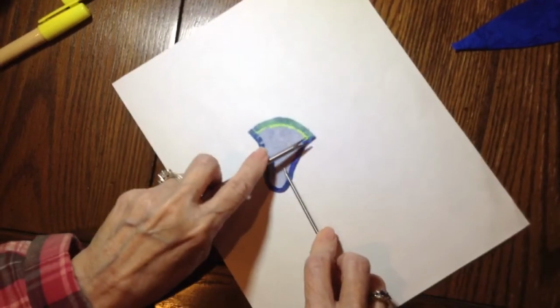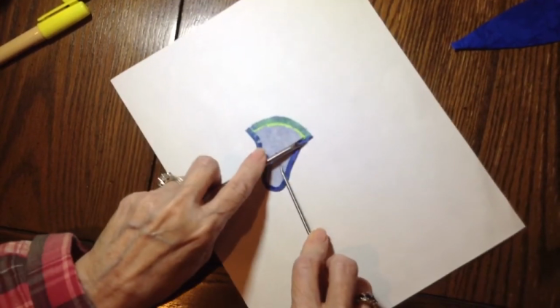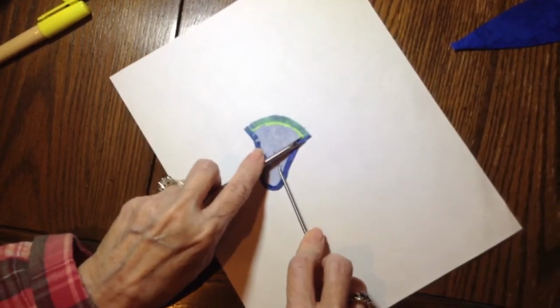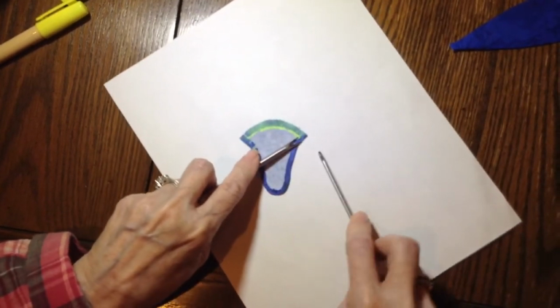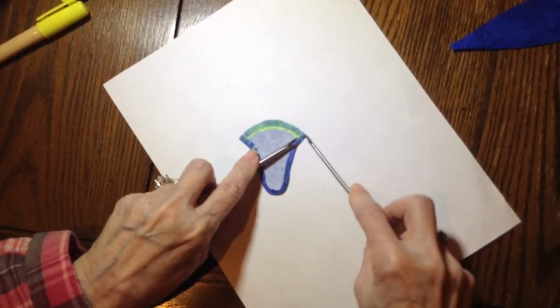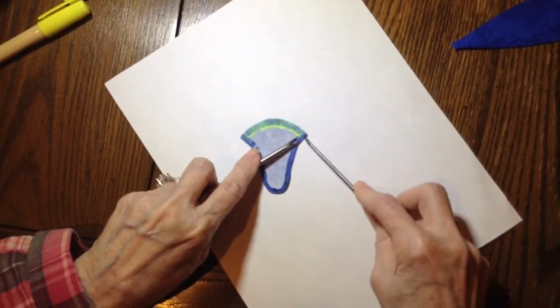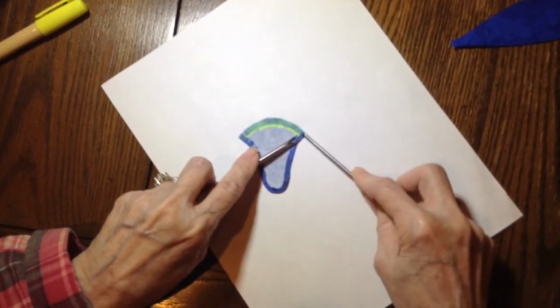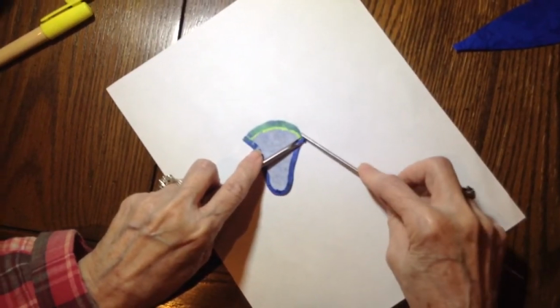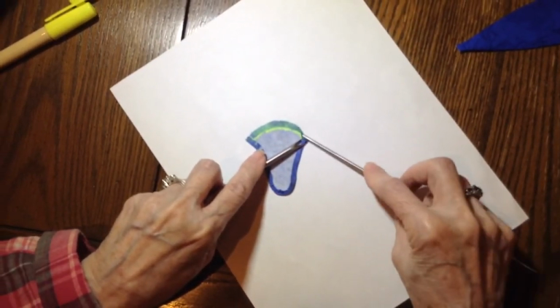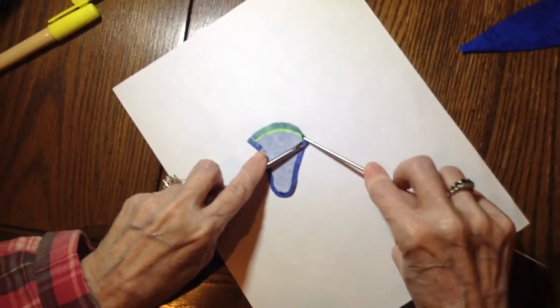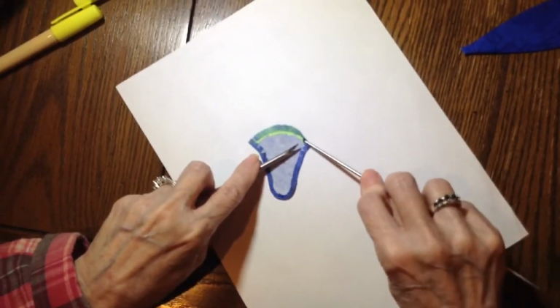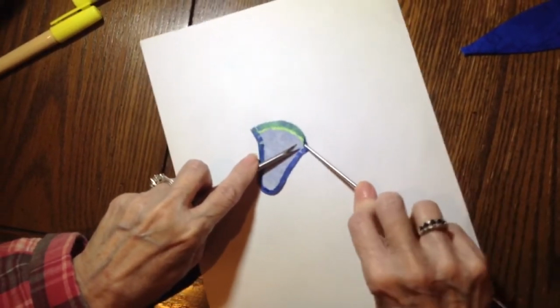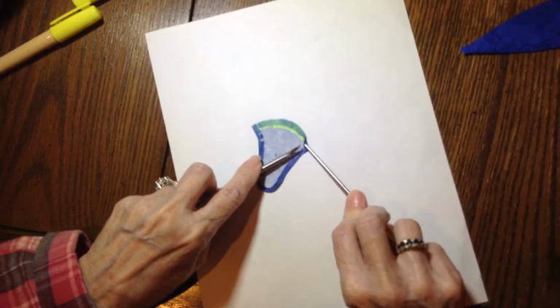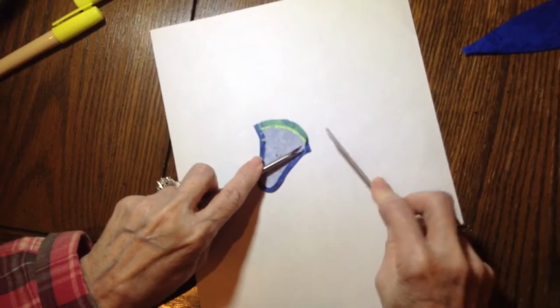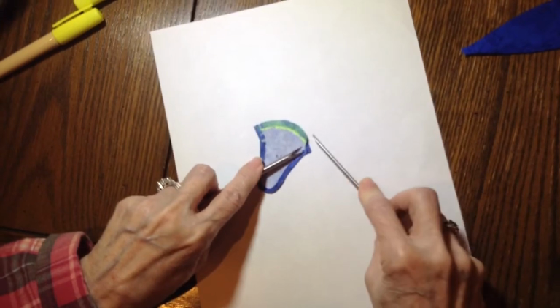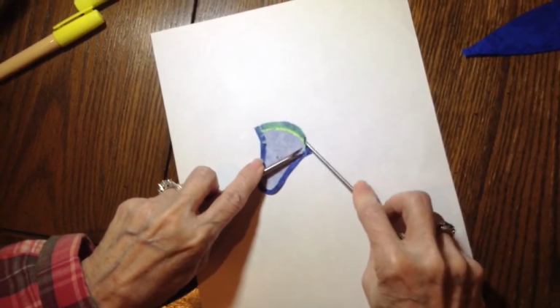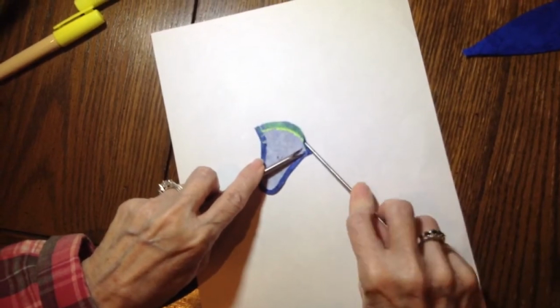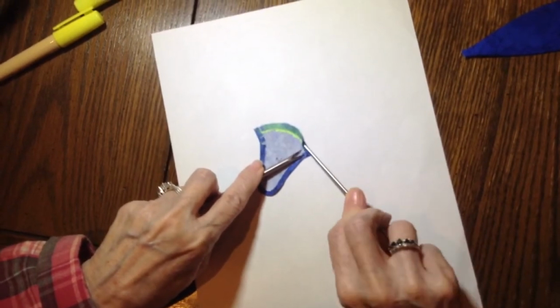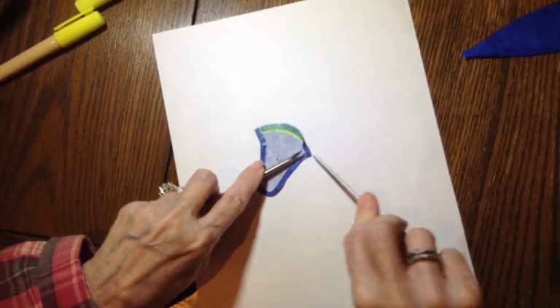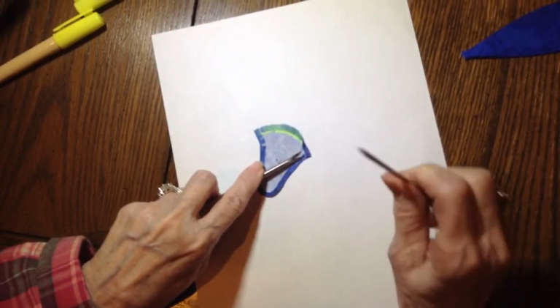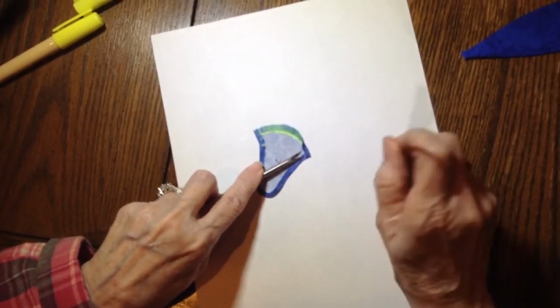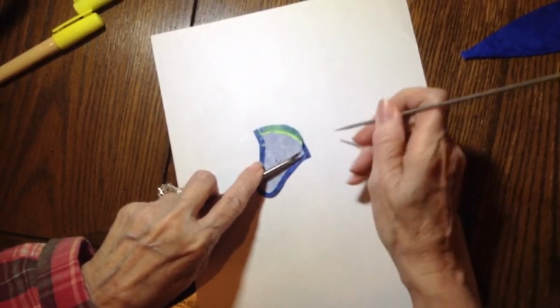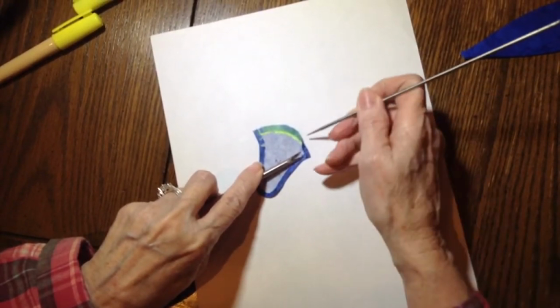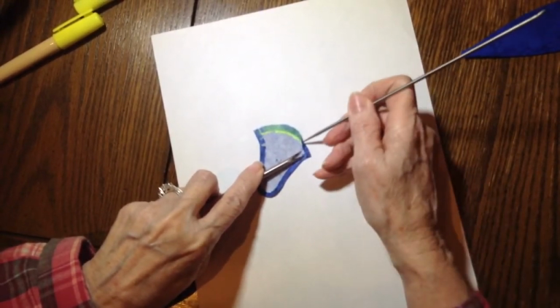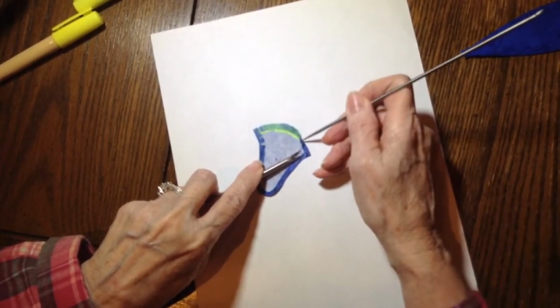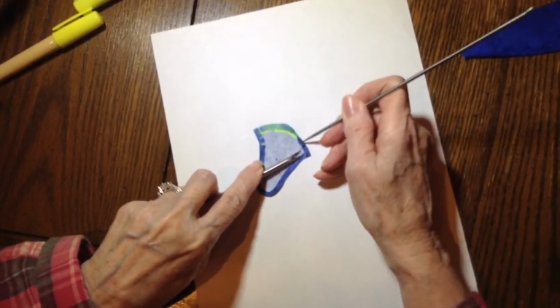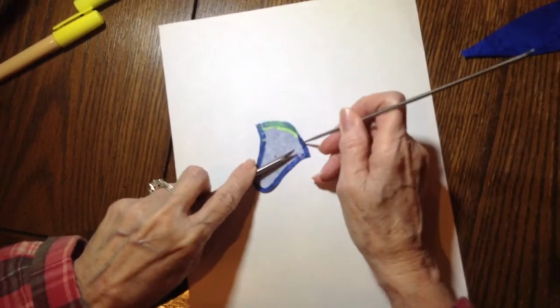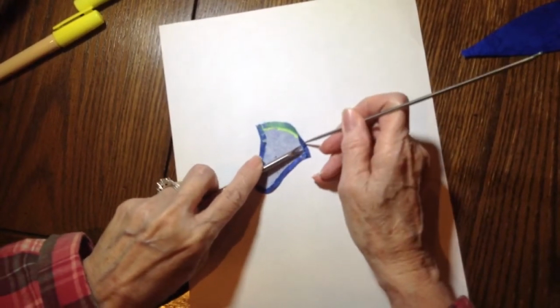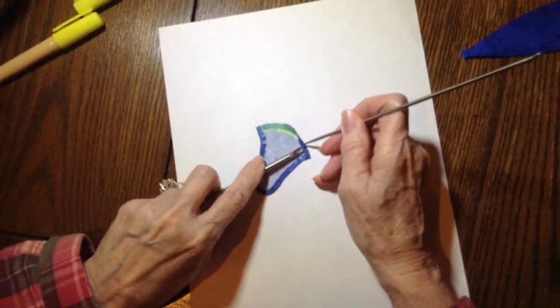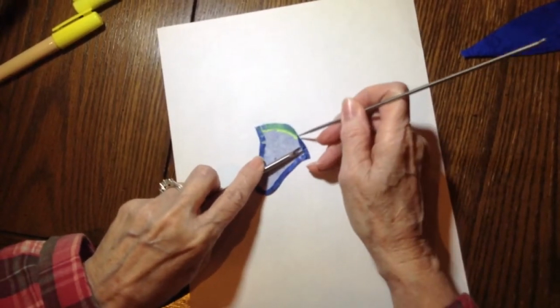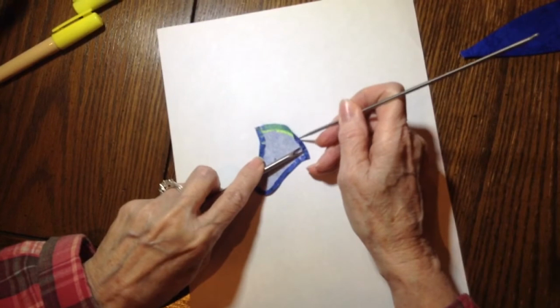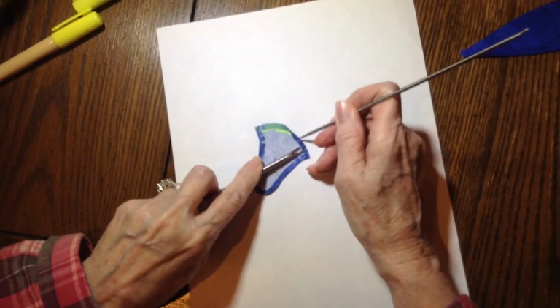Okay, pickle fork down. Roll this up, and I'm going to use the pointed end because this is a little more curved — it doesn't want to go as easily.